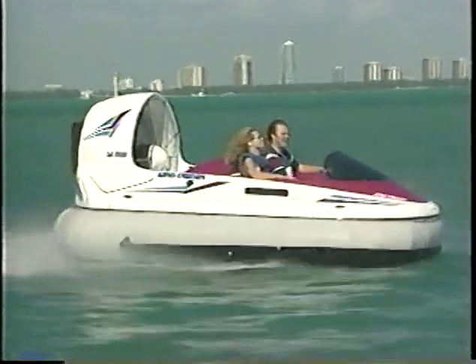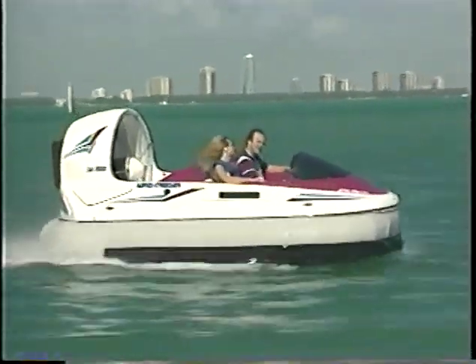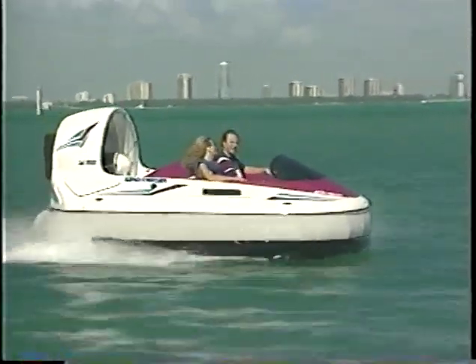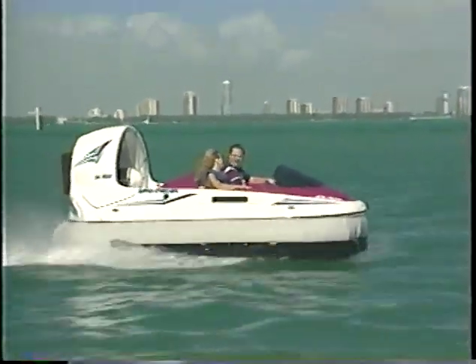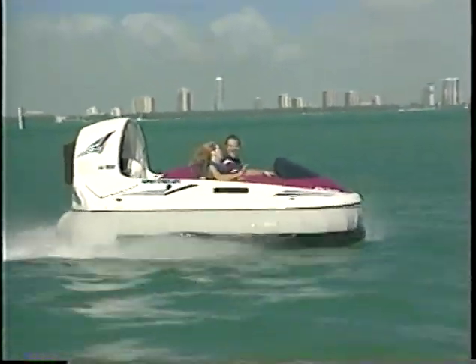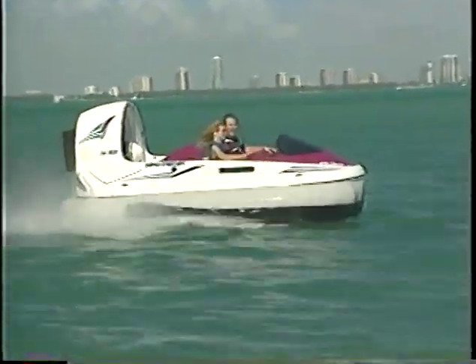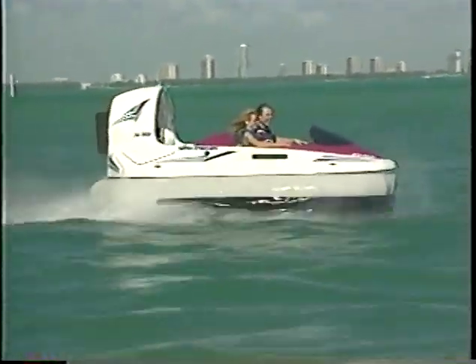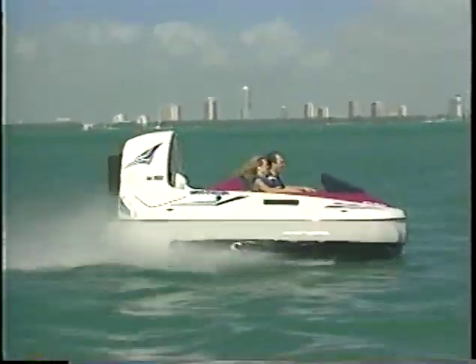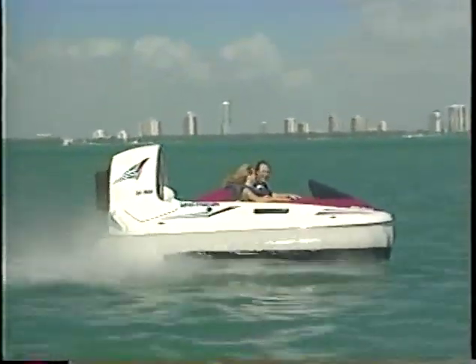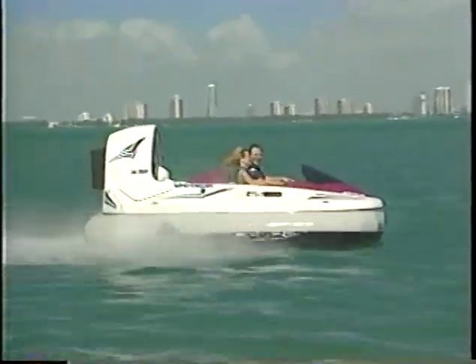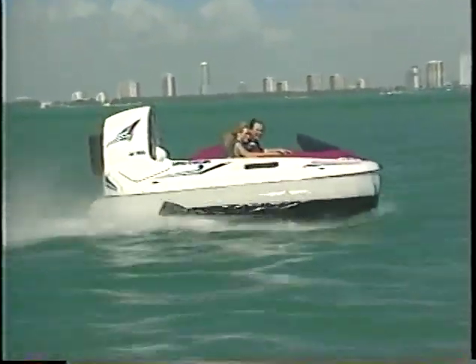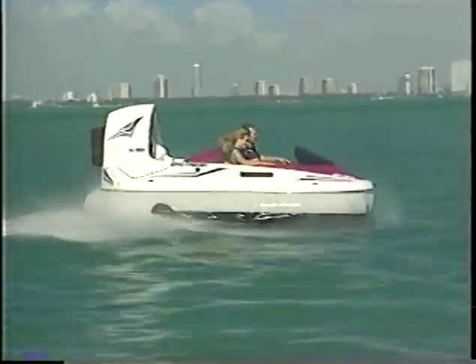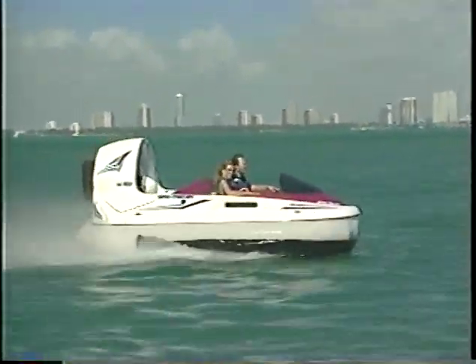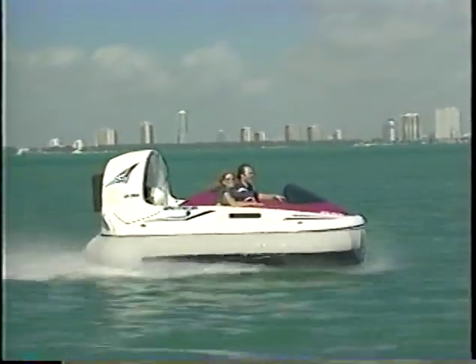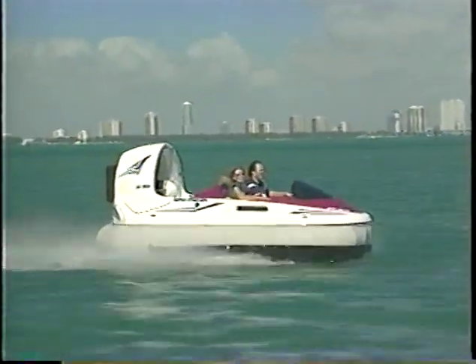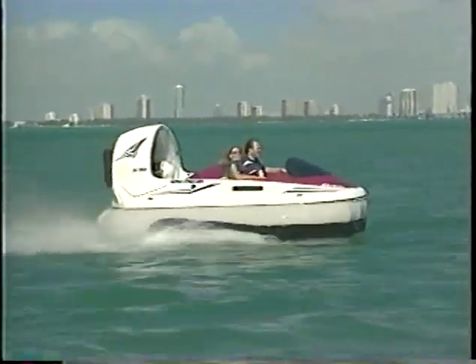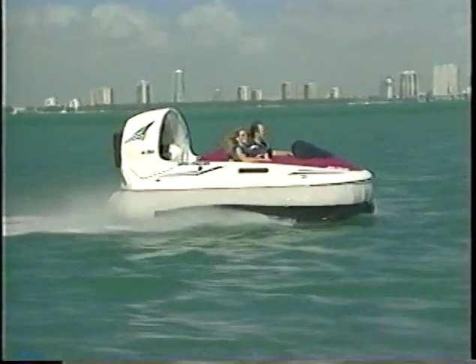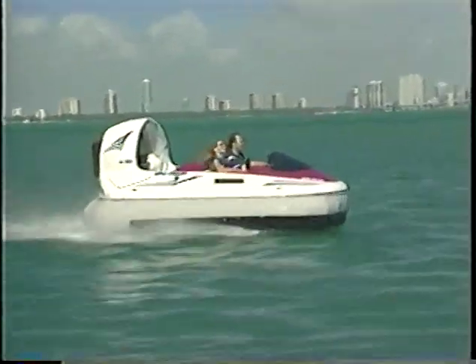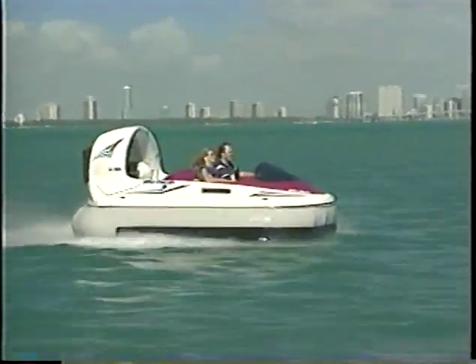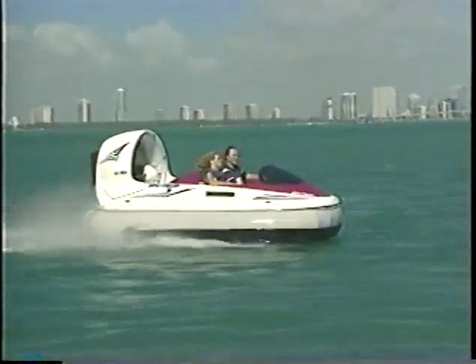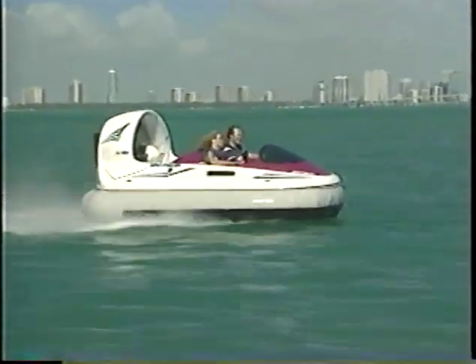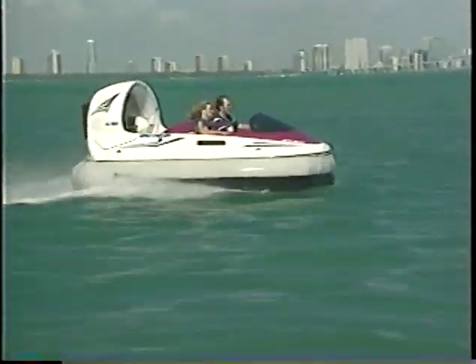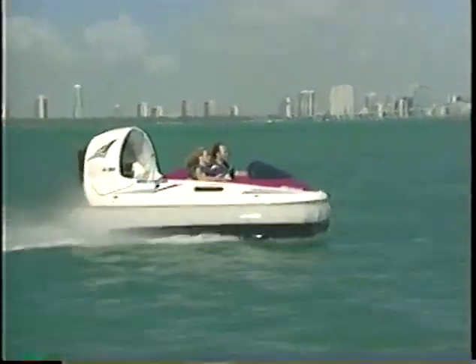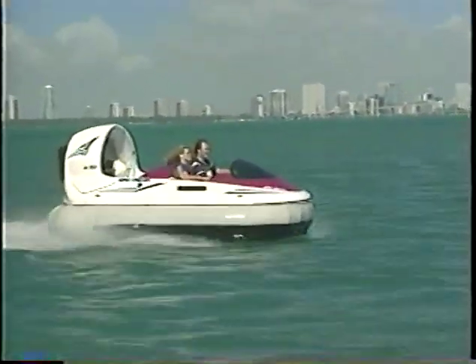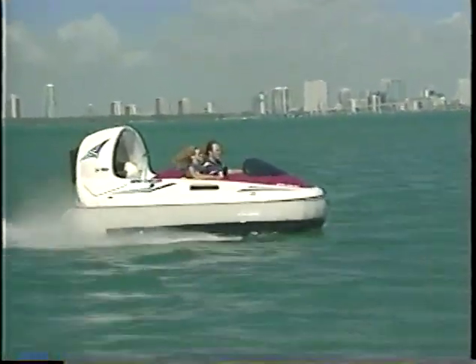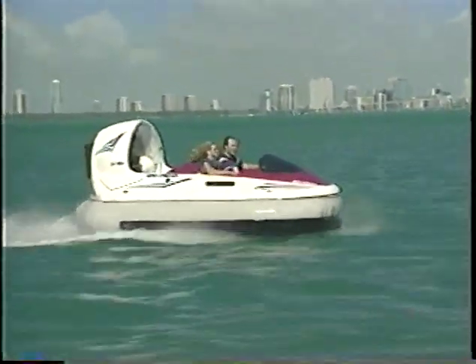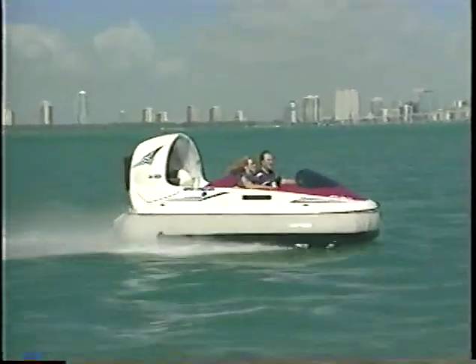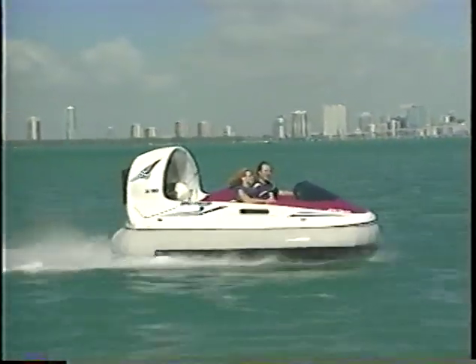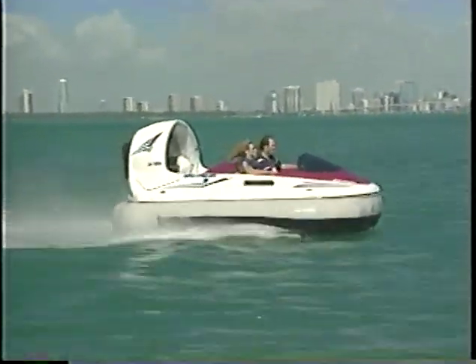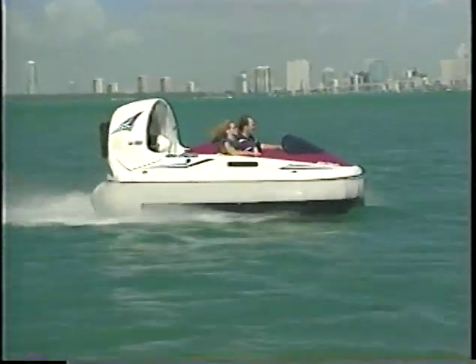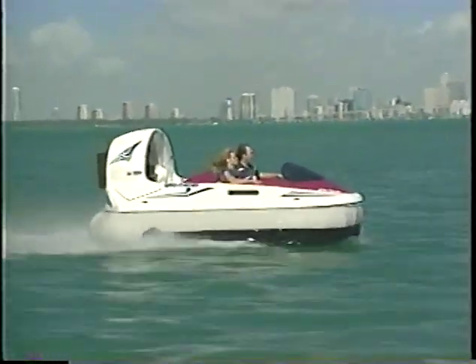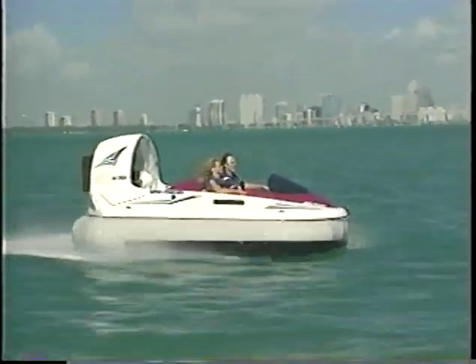The AeroCruiser comes standard with twin fuel tanks, bilge pump and blower, five rudders, and an unsinkable hull strengthened with nitacore honeycomb flotation.